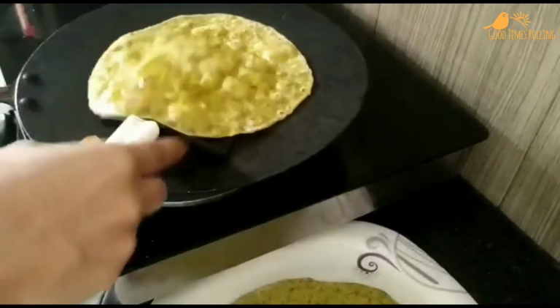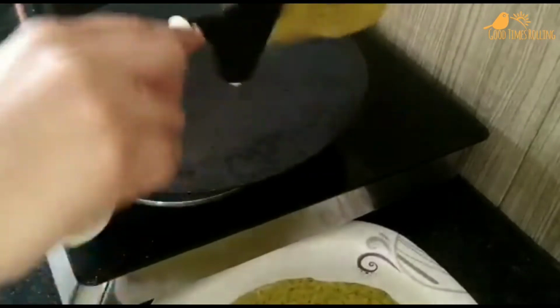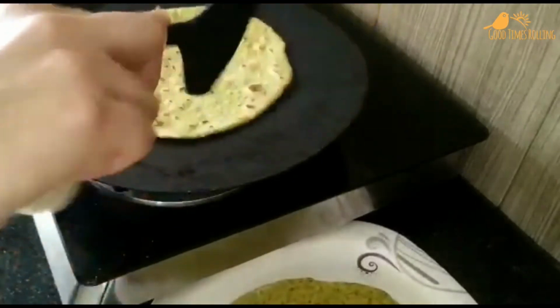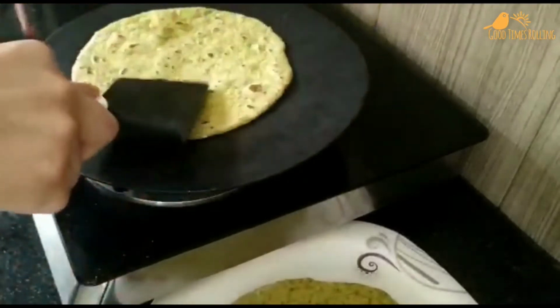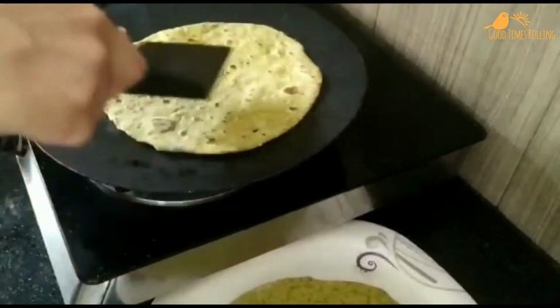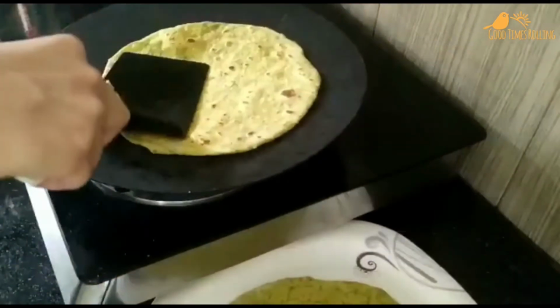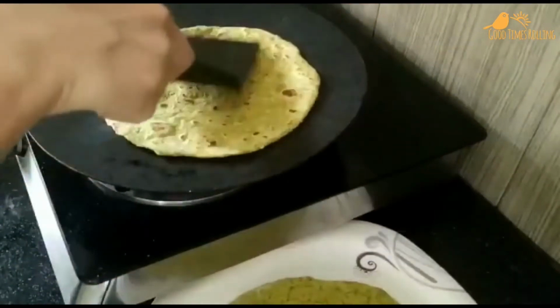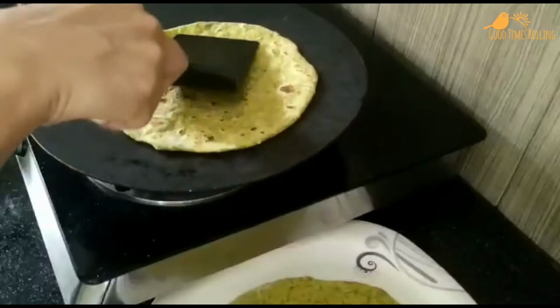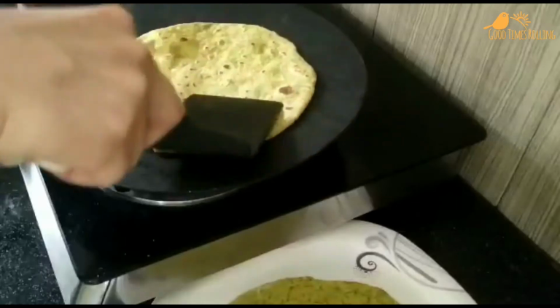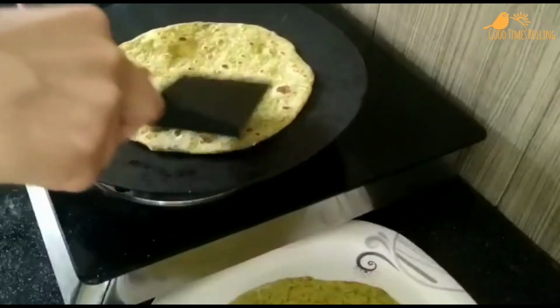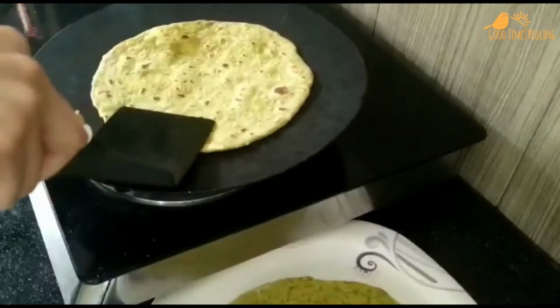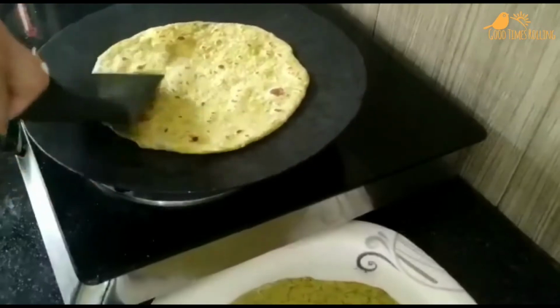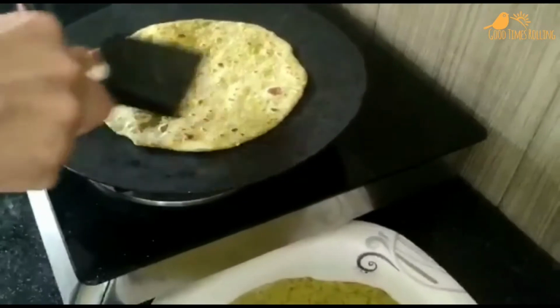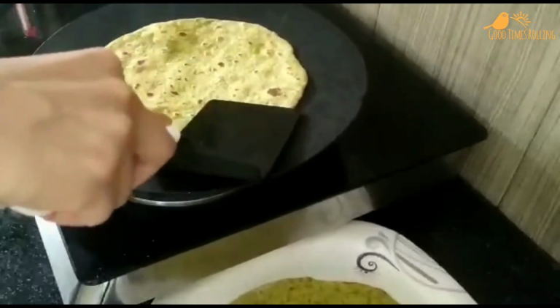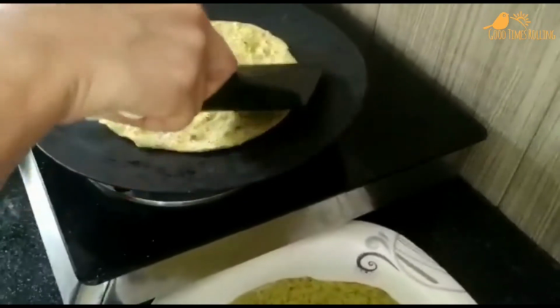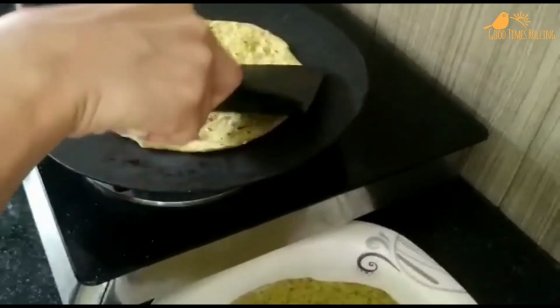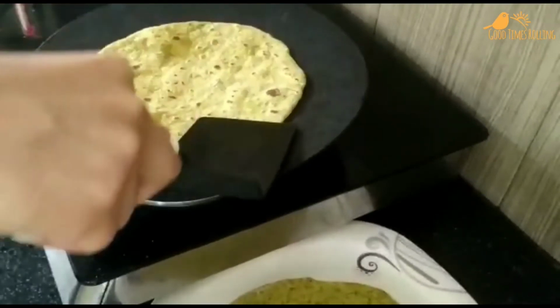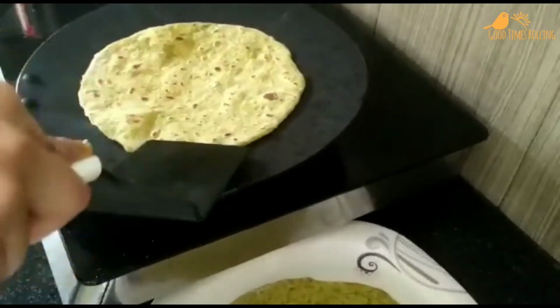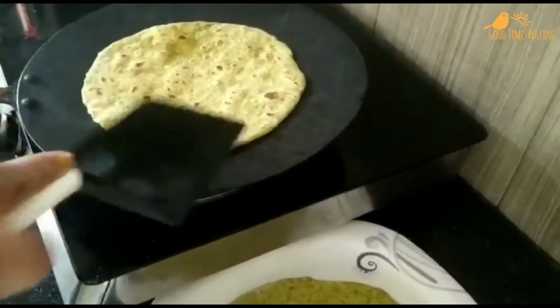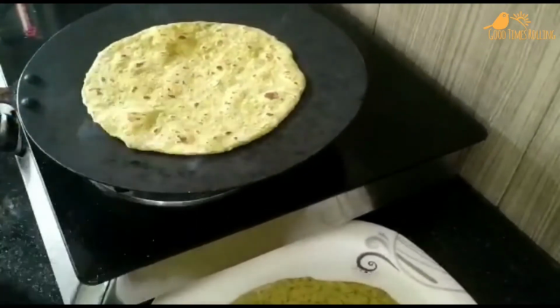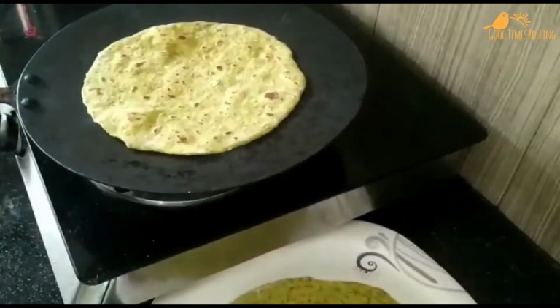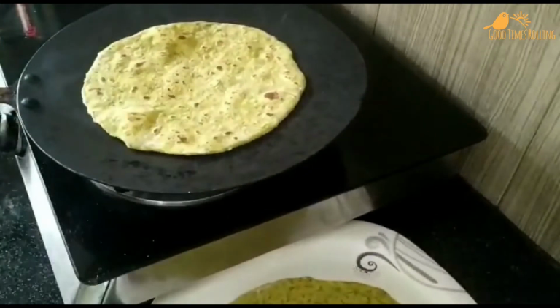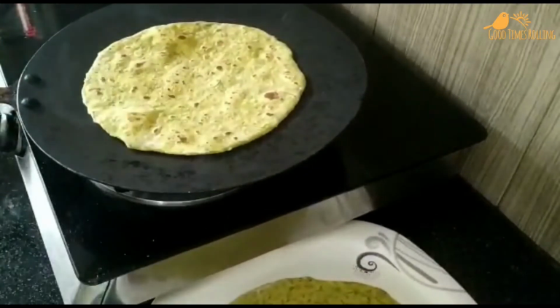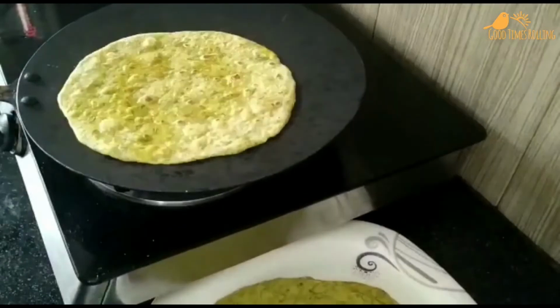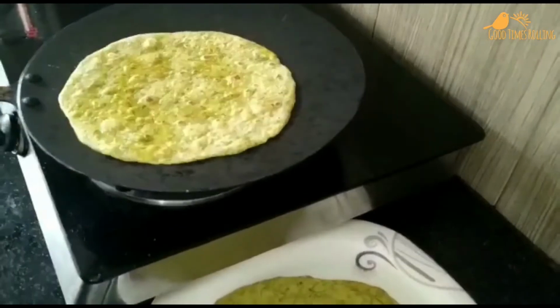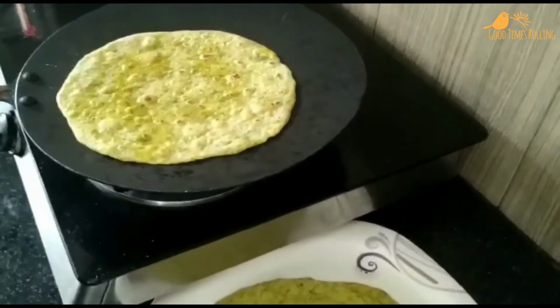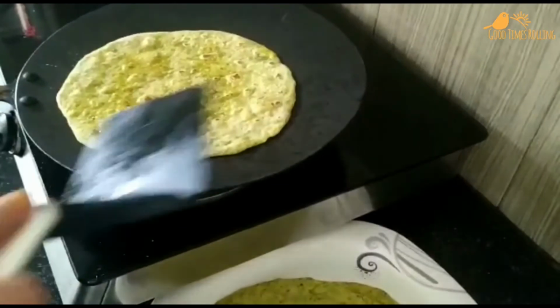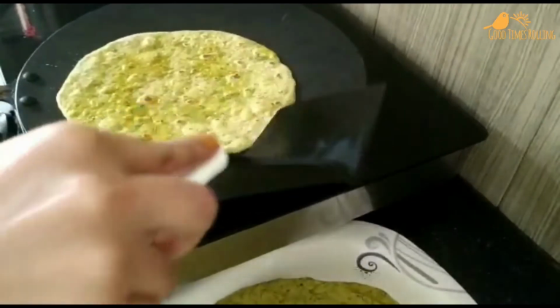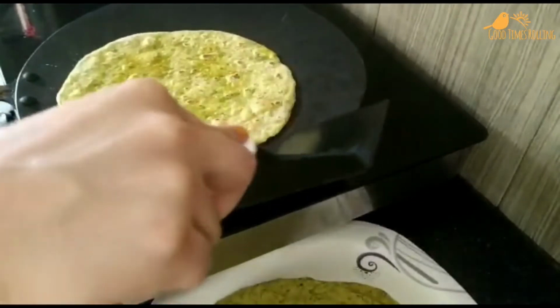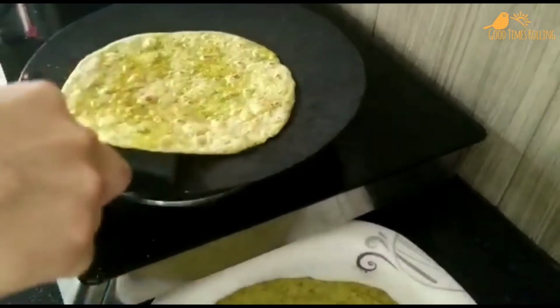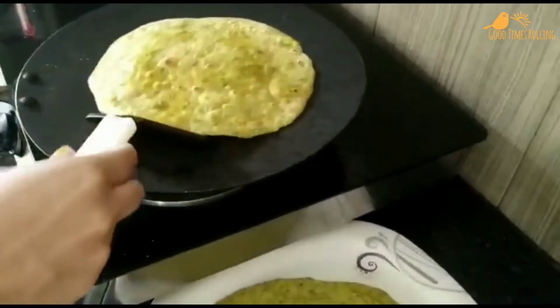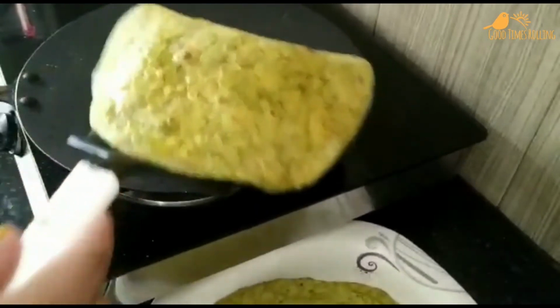Yummy and healthy parathas are ready to serve. You can have it with curd, pickle, or any other side dish for lunch, breakfast, or dinner.